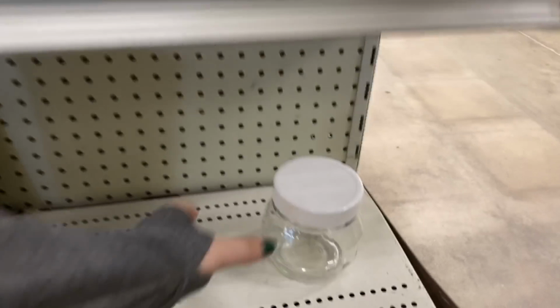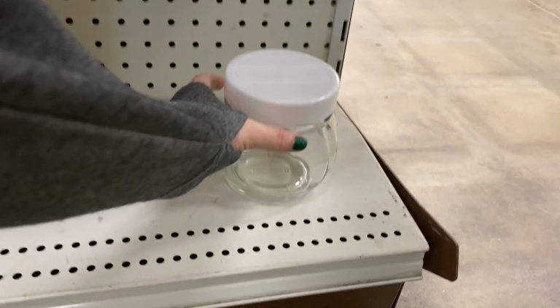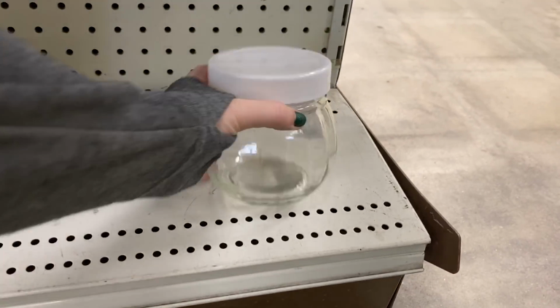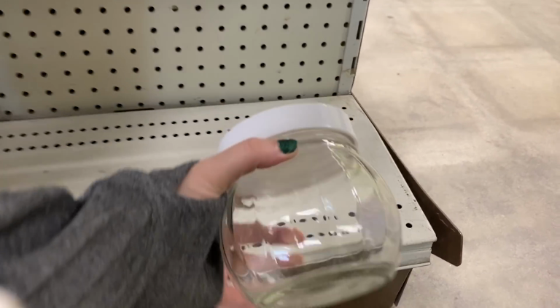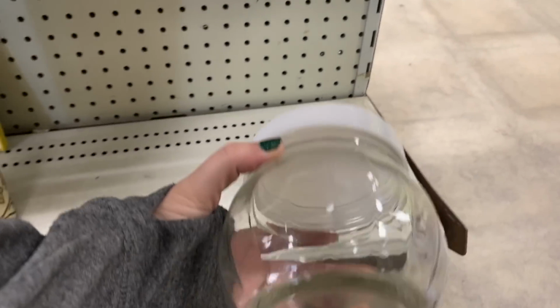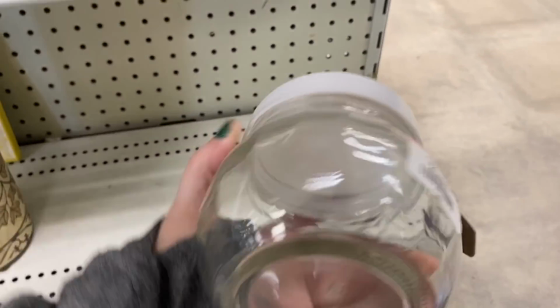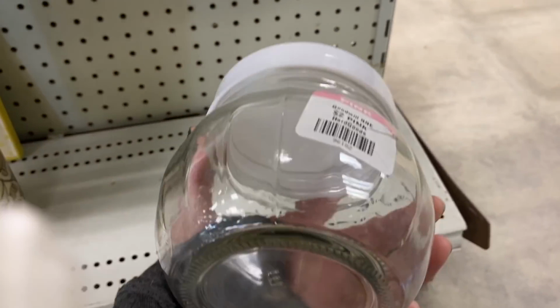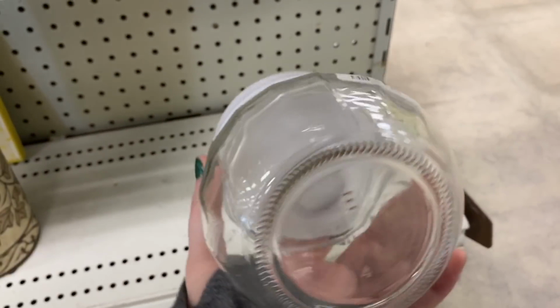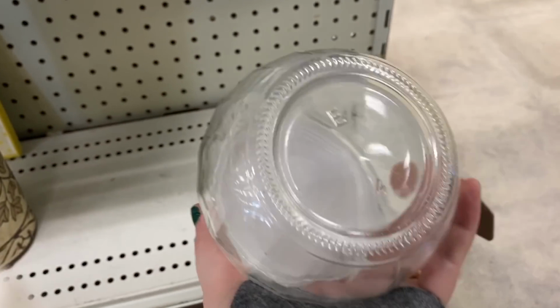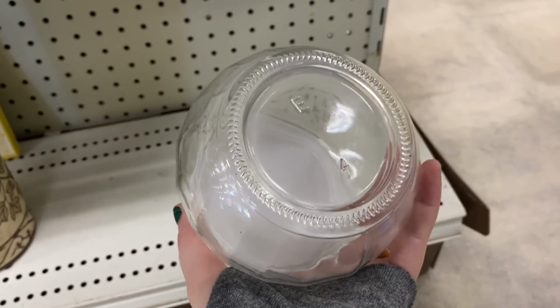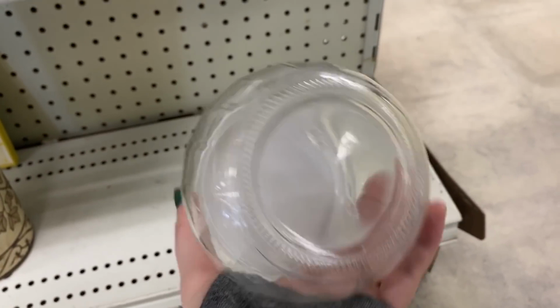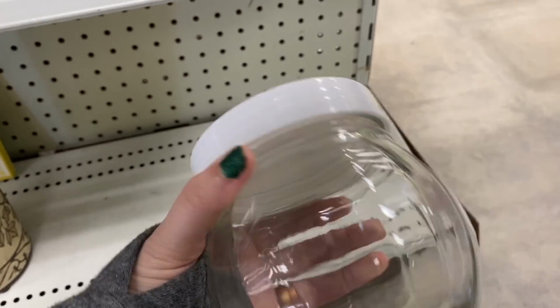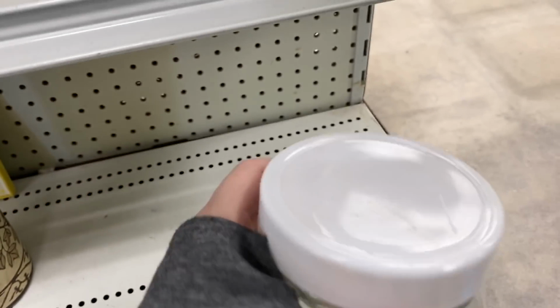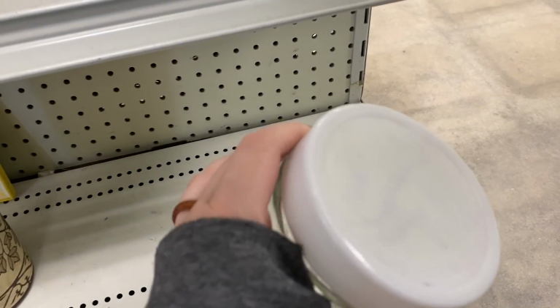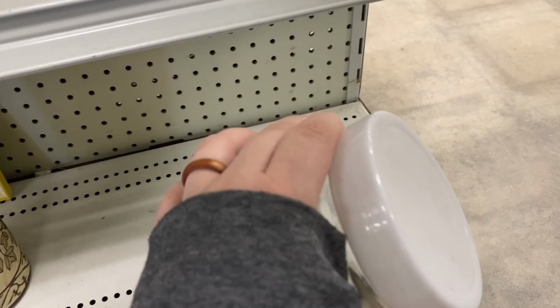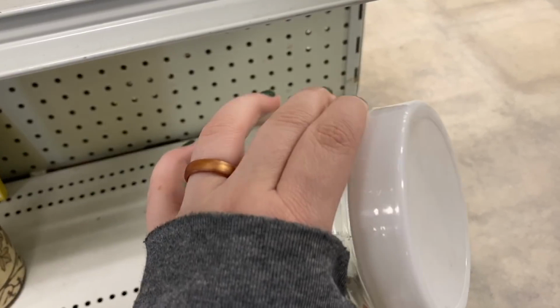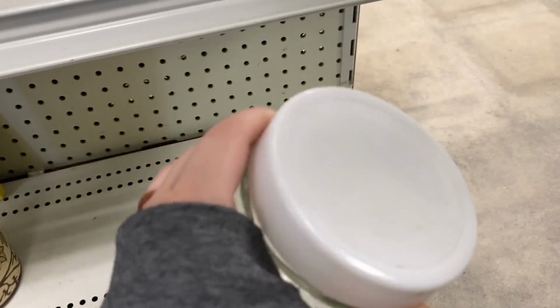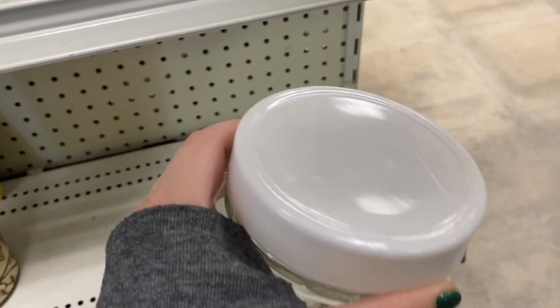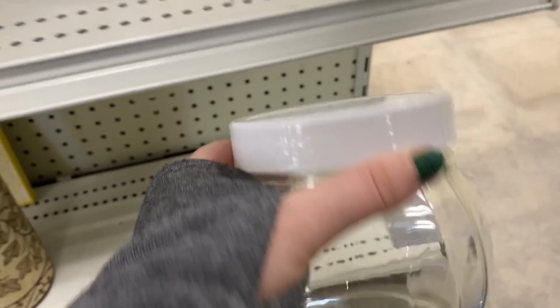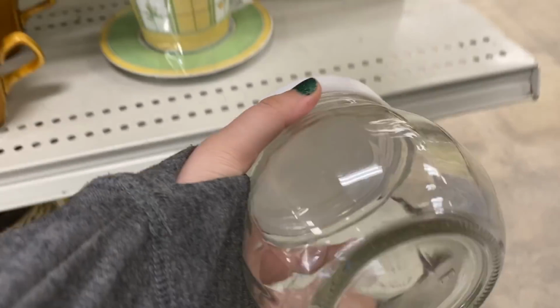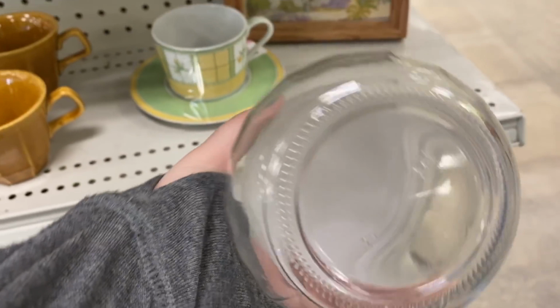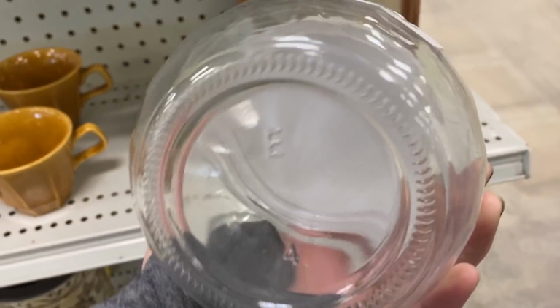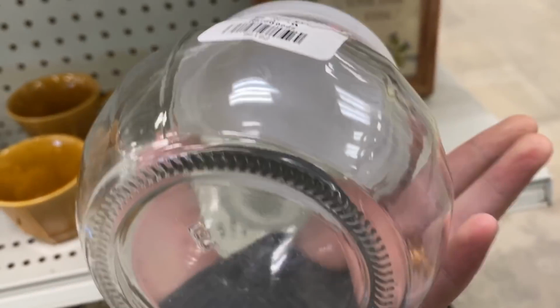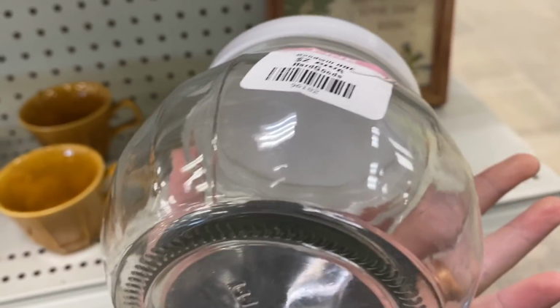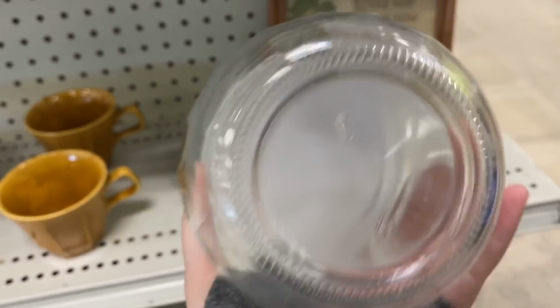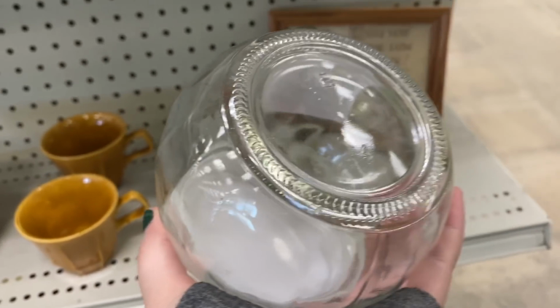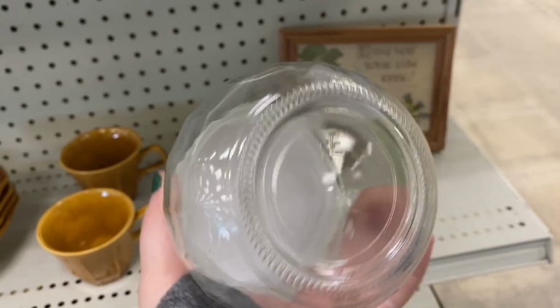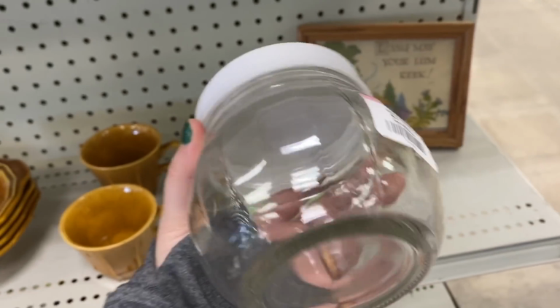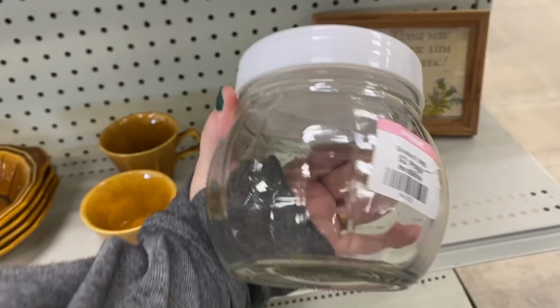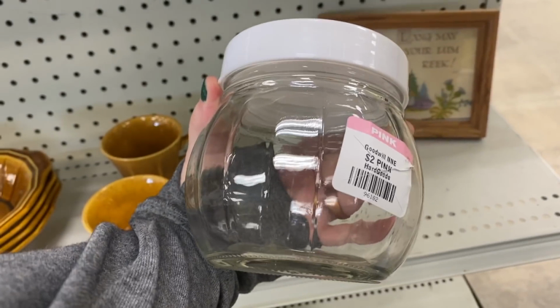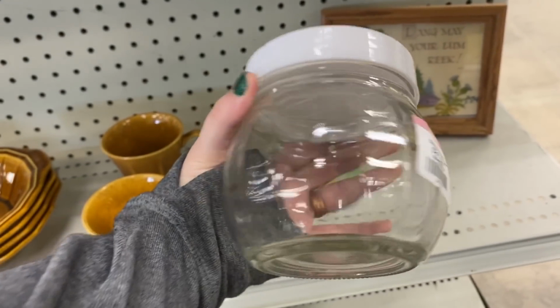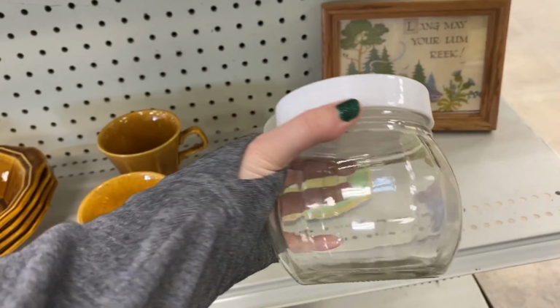I always like to pick up interesting jars. This one had a good shape to it. A lot of people like to collect things like this to use in their craft rooms, so that was definitely a good find. They were asking two dollars for it.